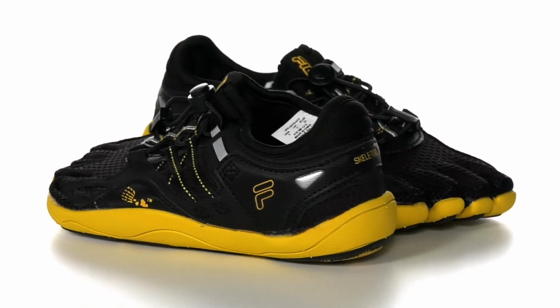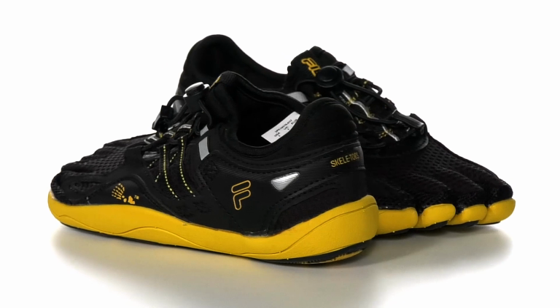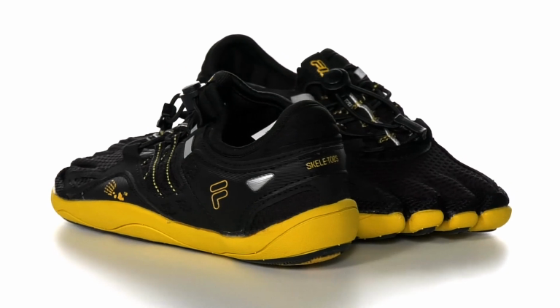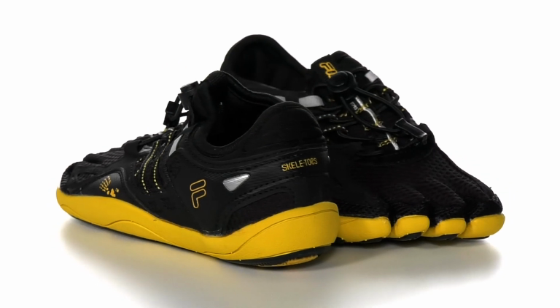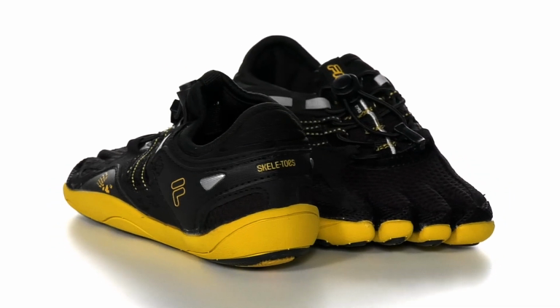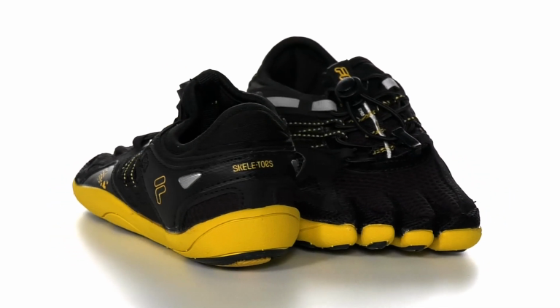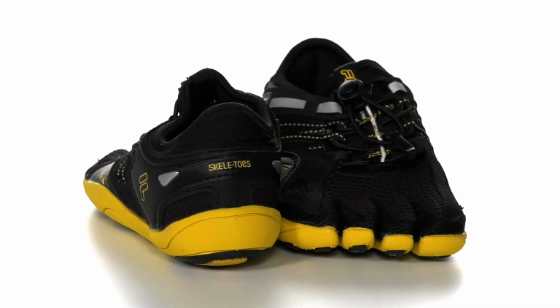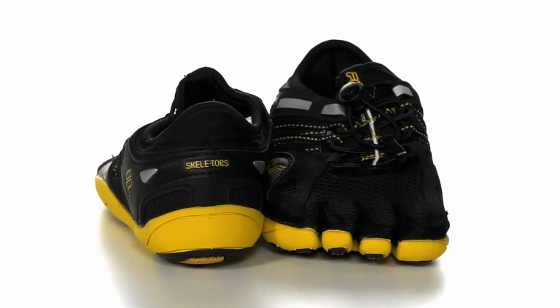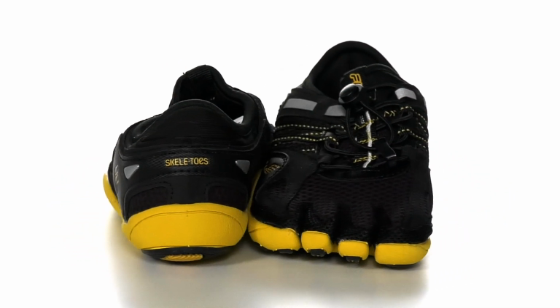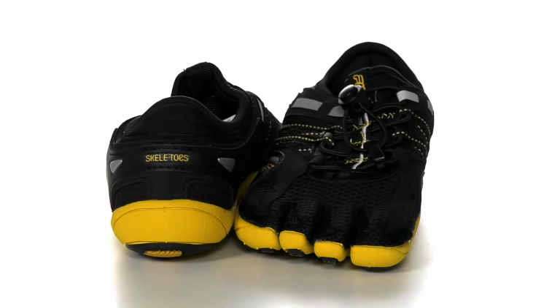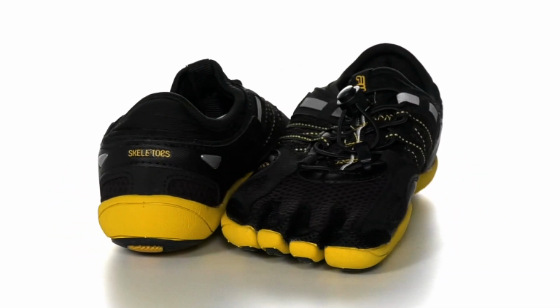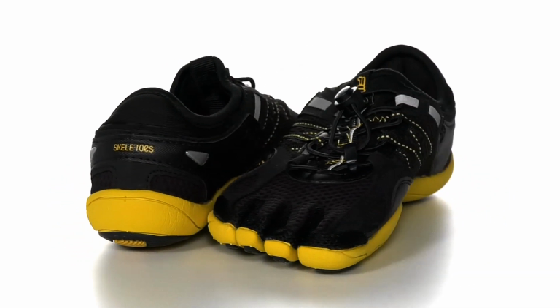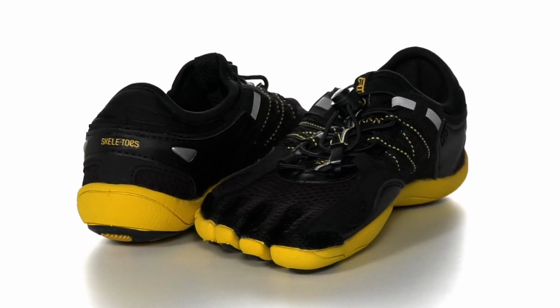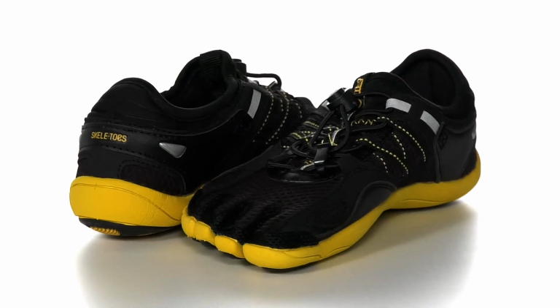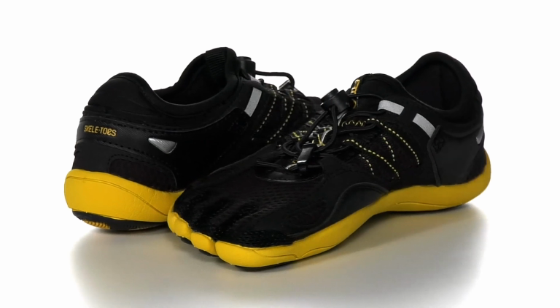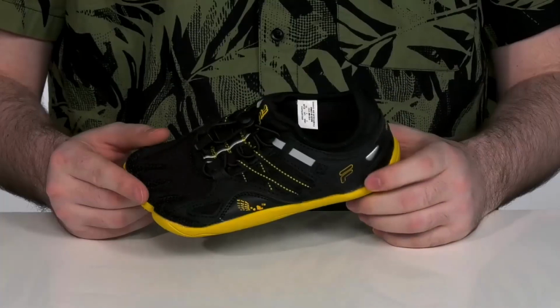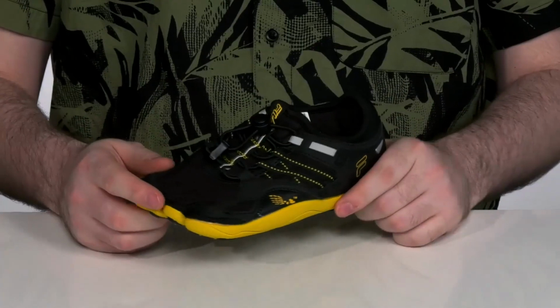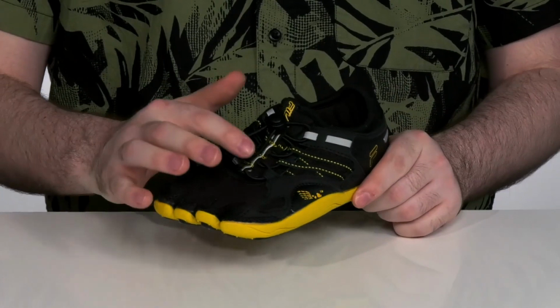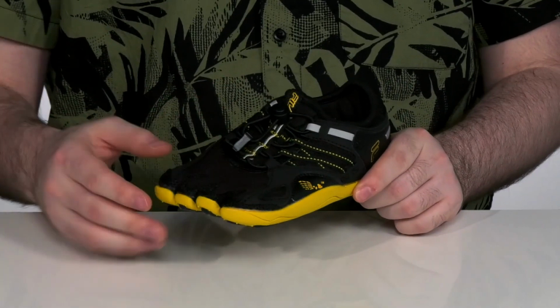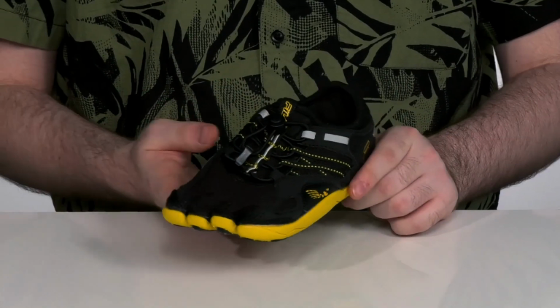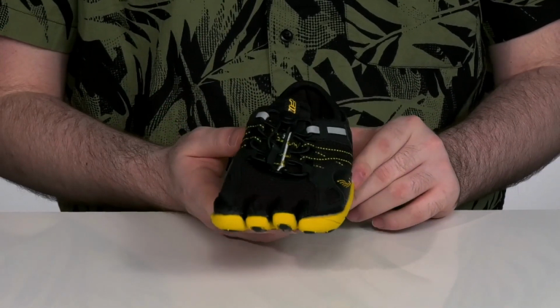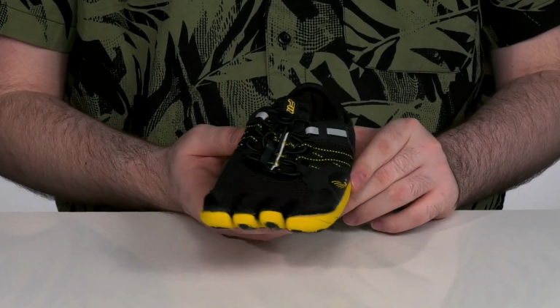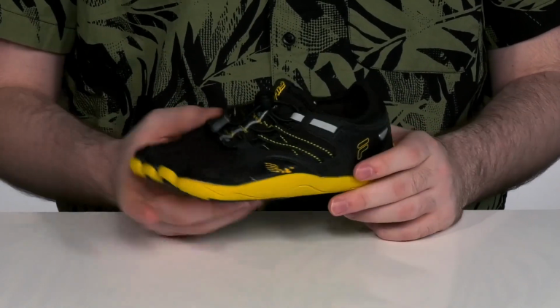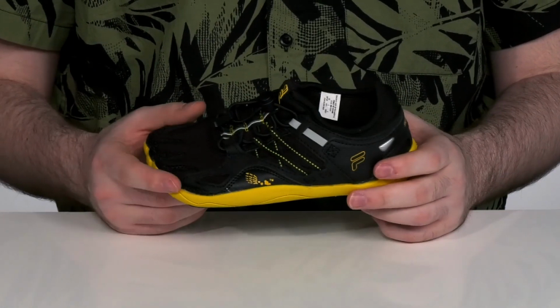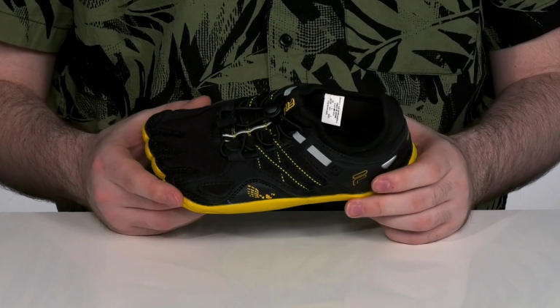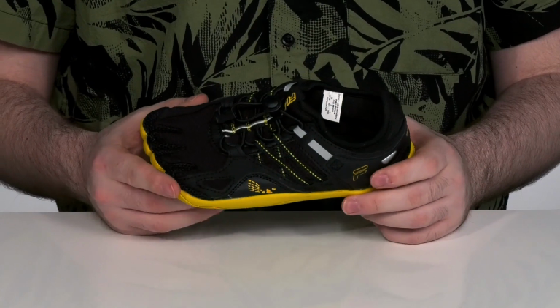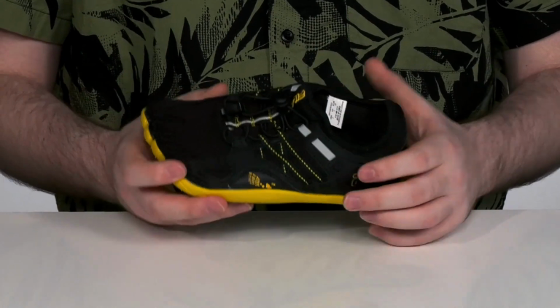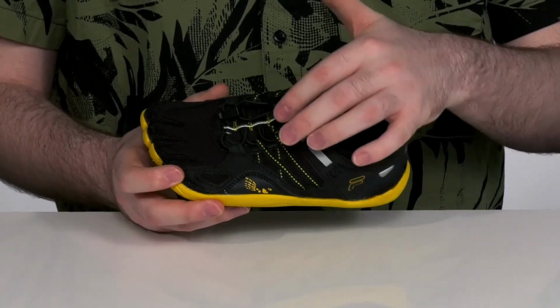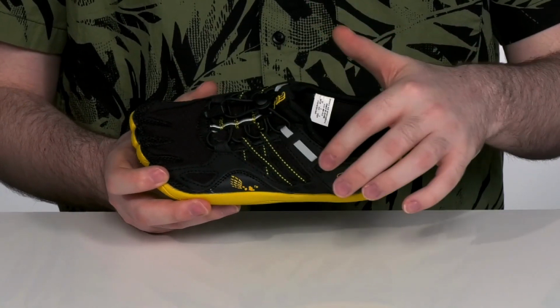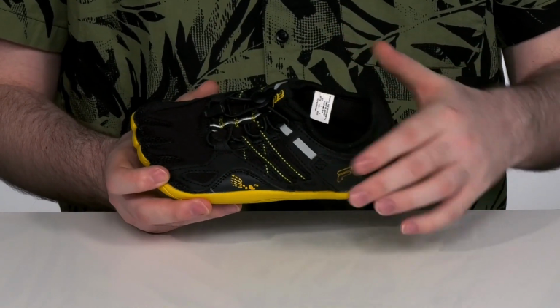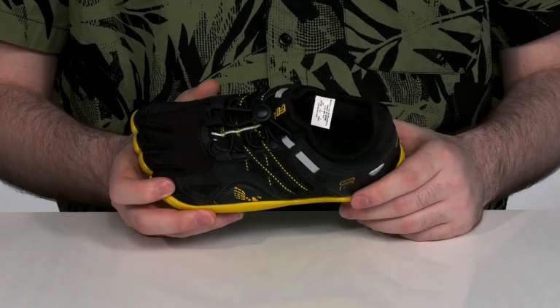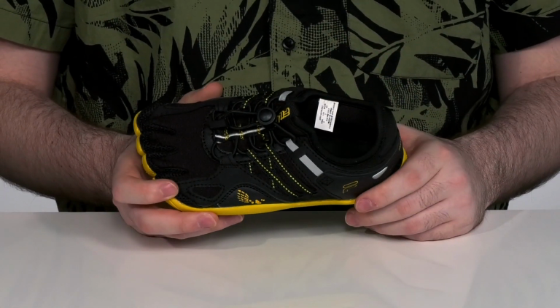This fun kid's shoe uses a cool skeleton-like foot shape with toes on the end and a skeleton print underneath. The upper is synthetic and mesh, keeping it nice and breathable with a little bit more durability. It's even got these reflective strips for better visibility.